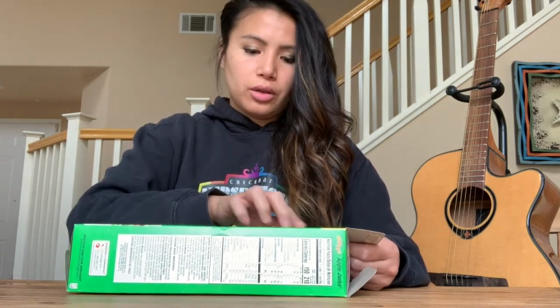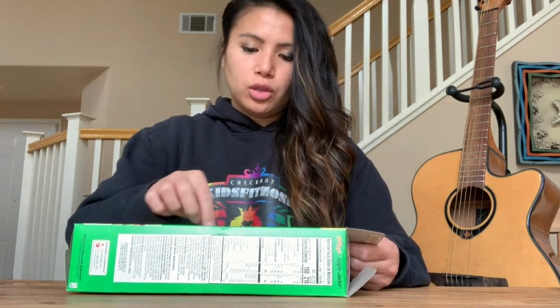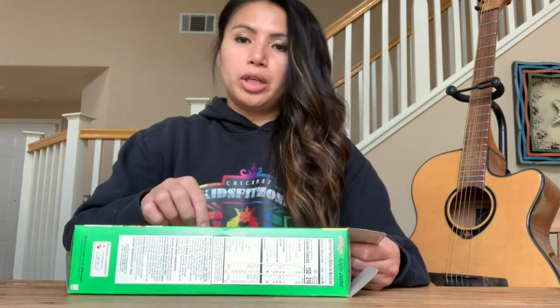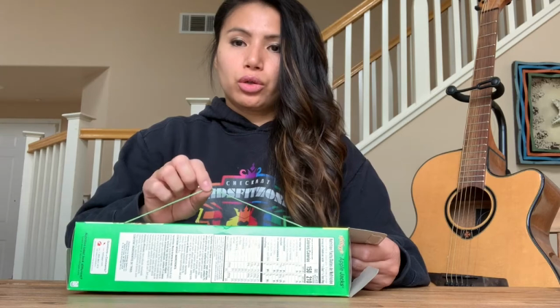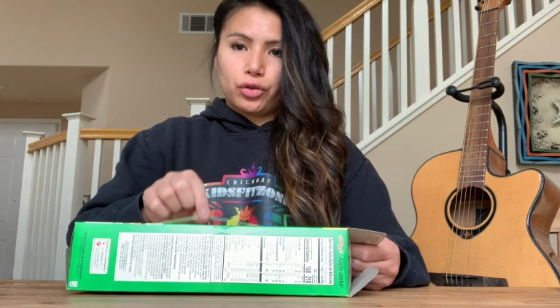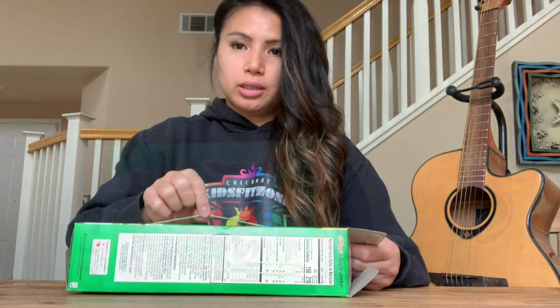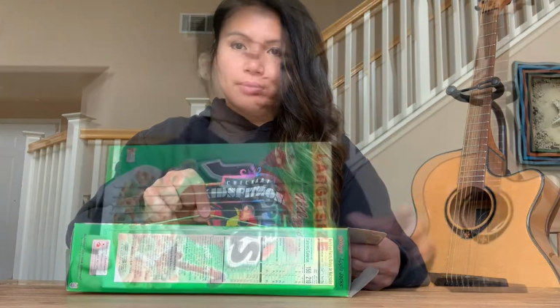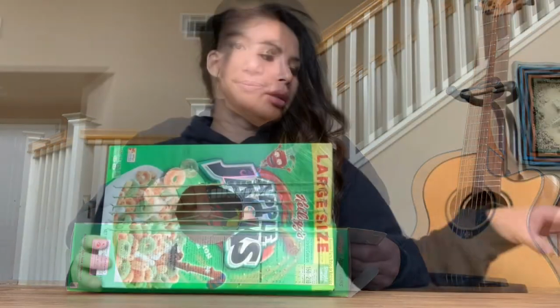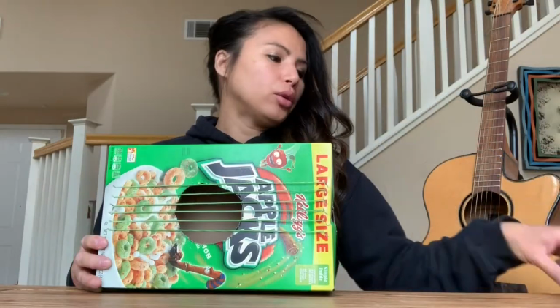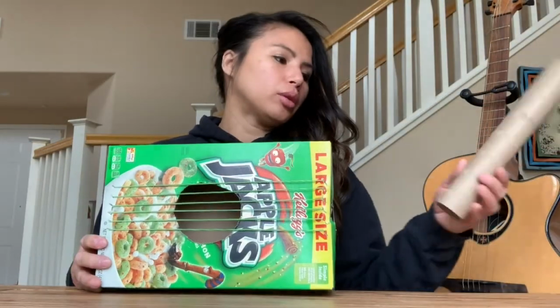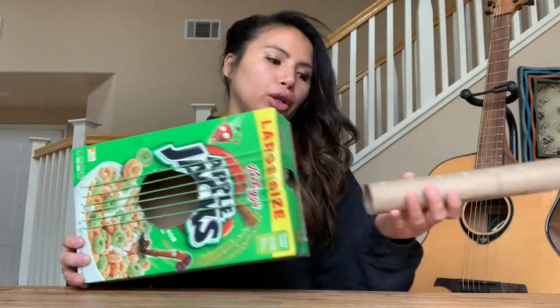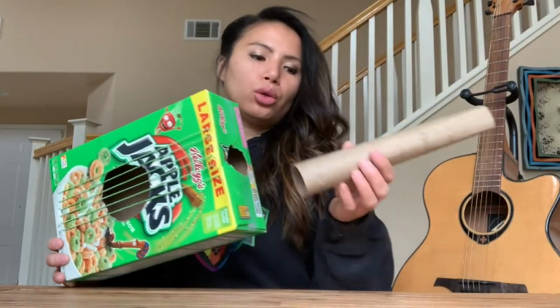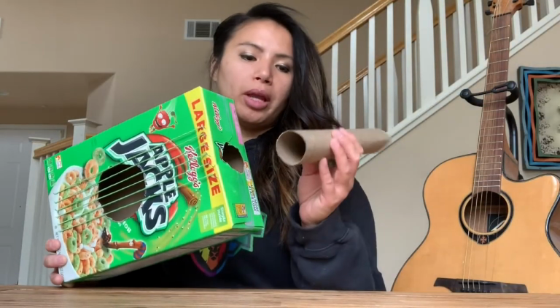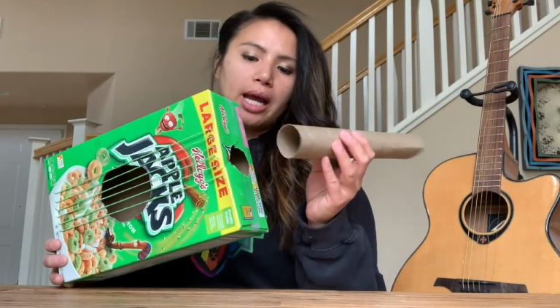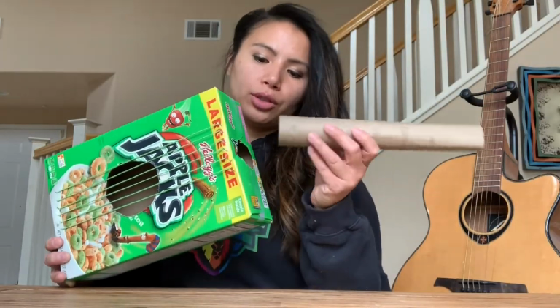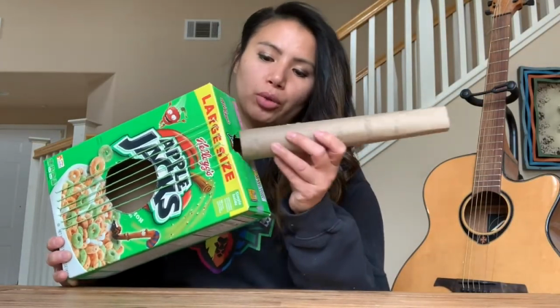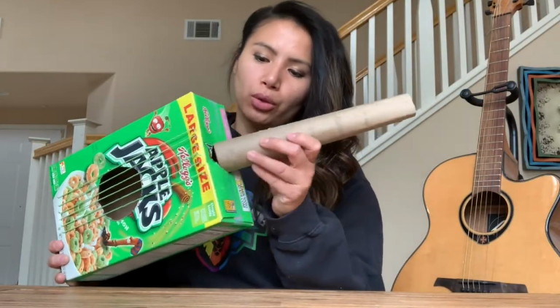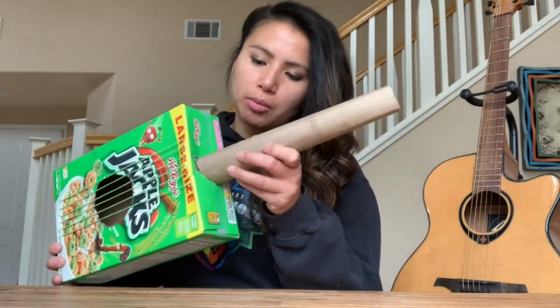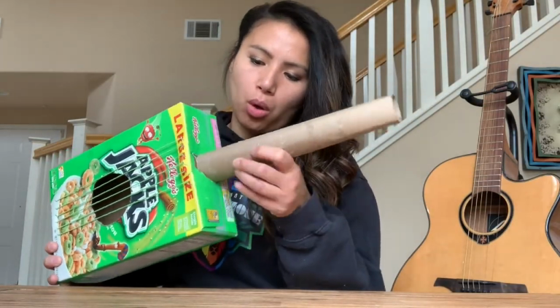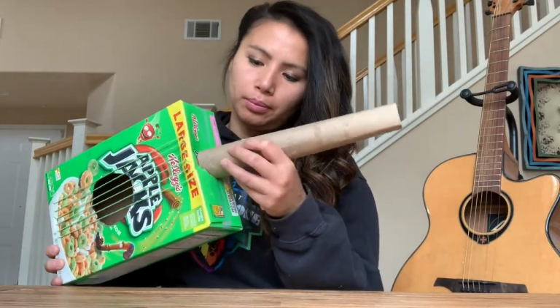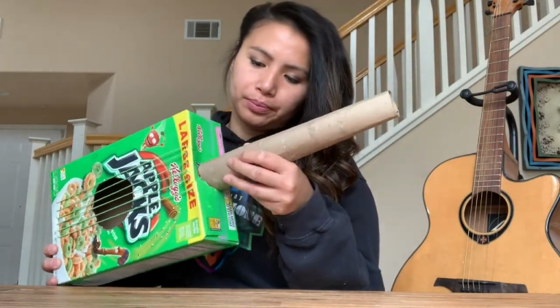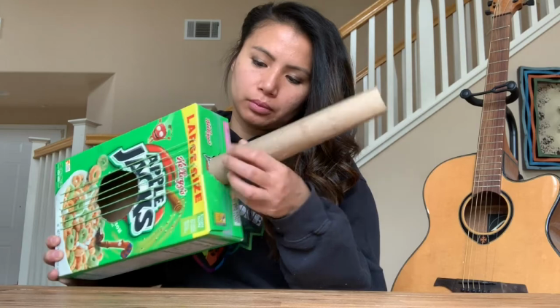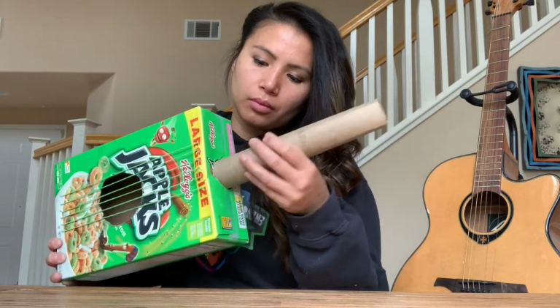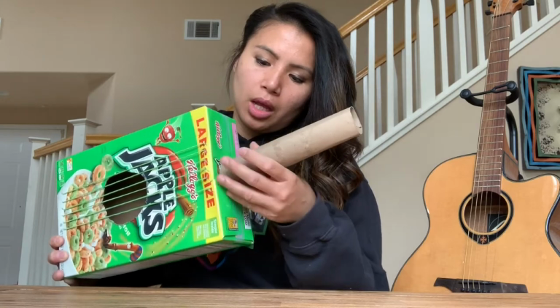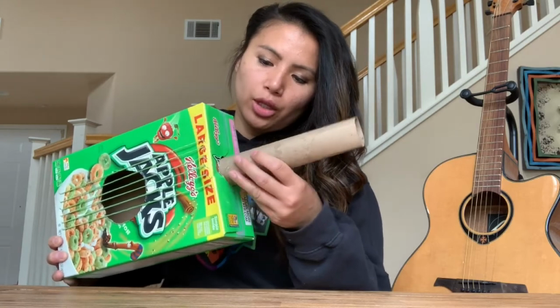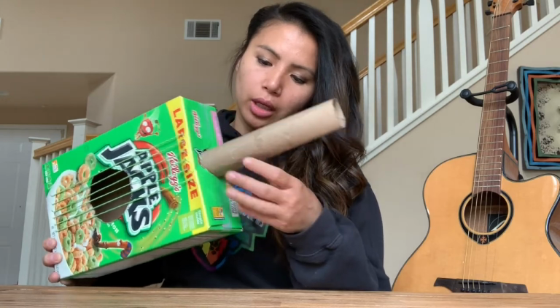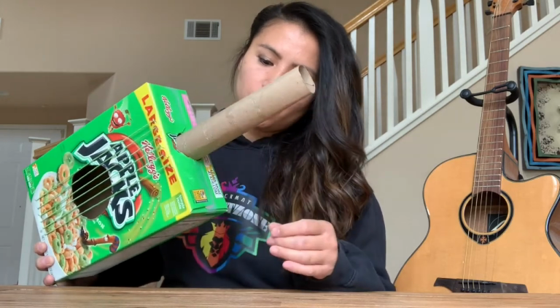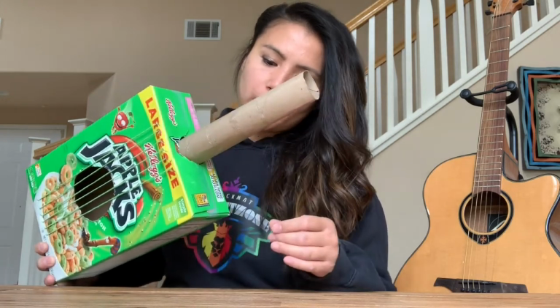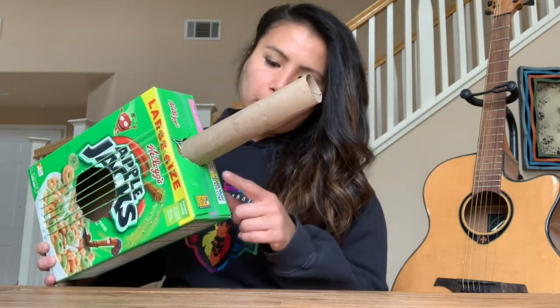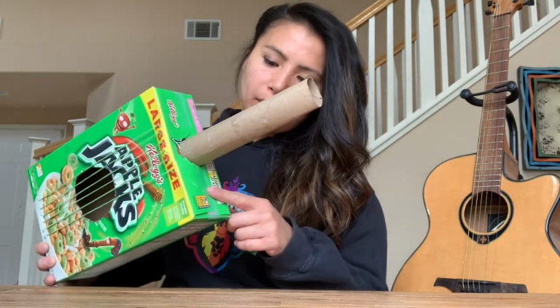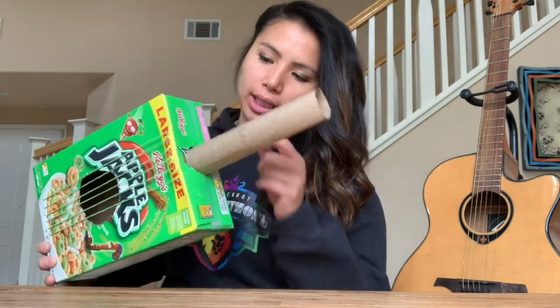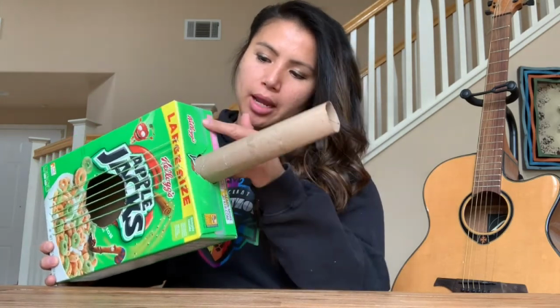These will be your strings. Now you can put your paper towel tube through the small hole, and you want to close your cereal box by putting tape.